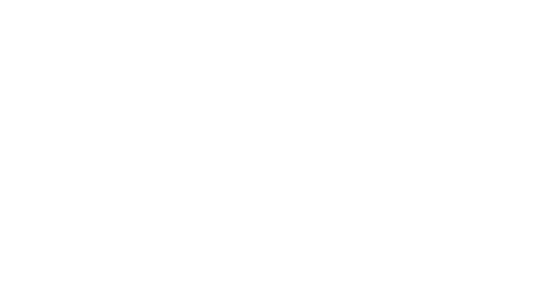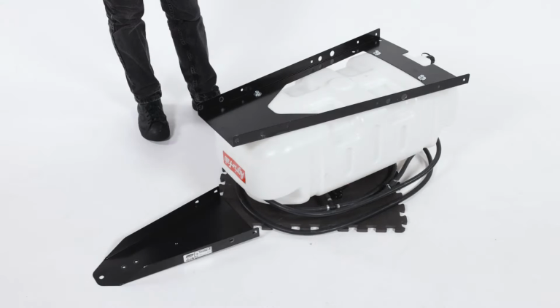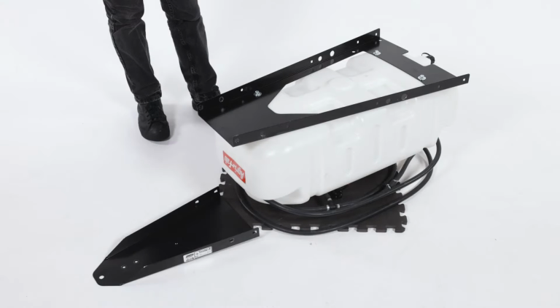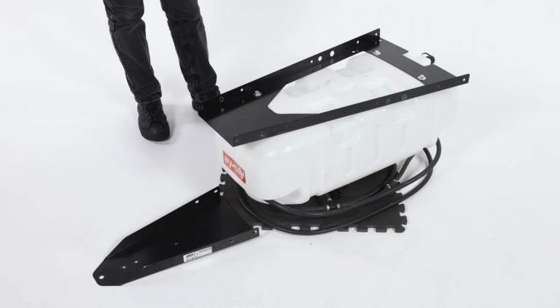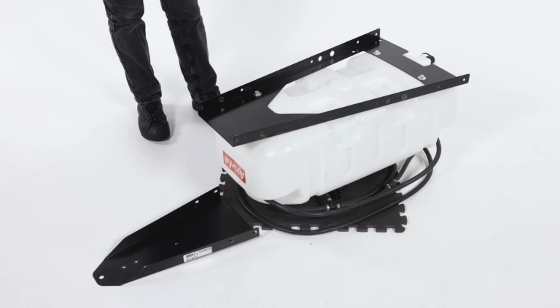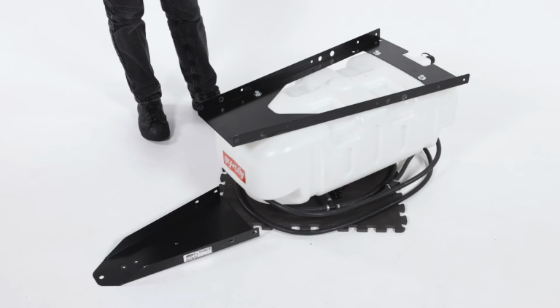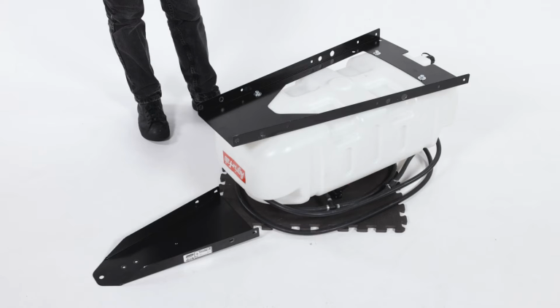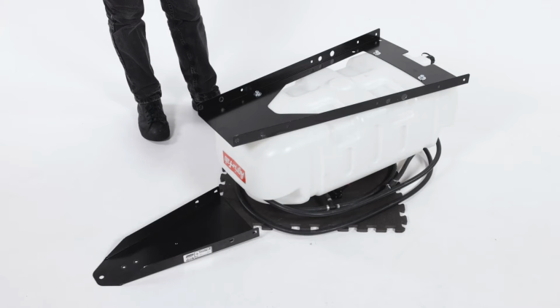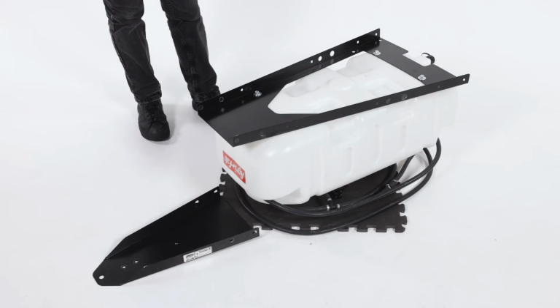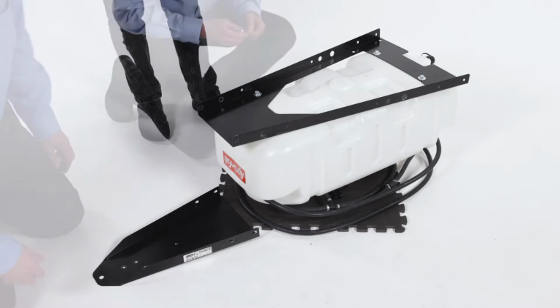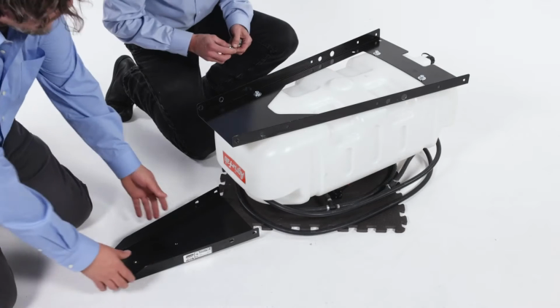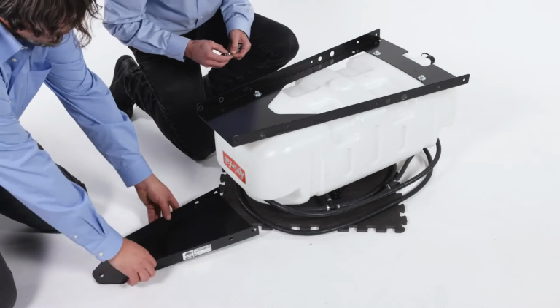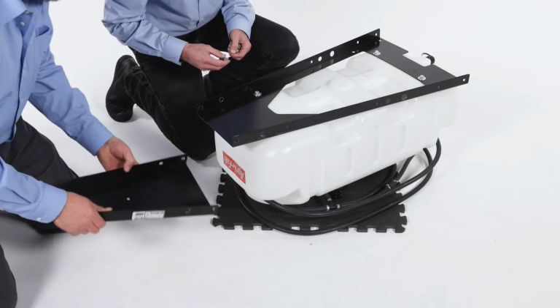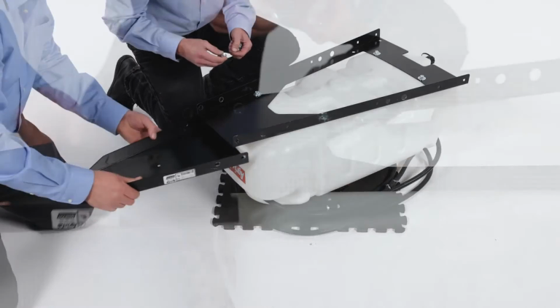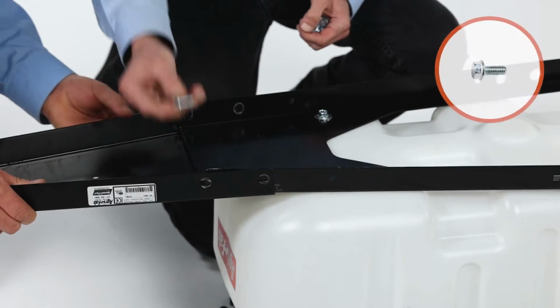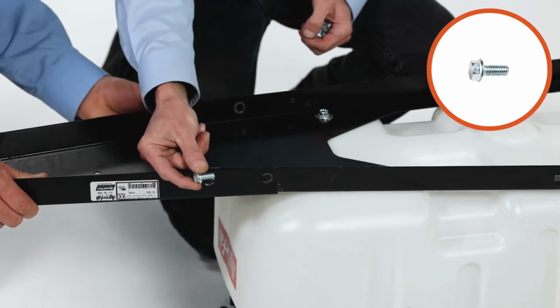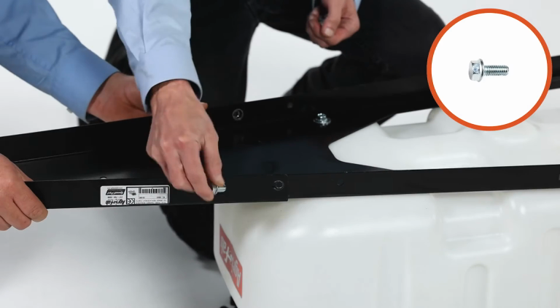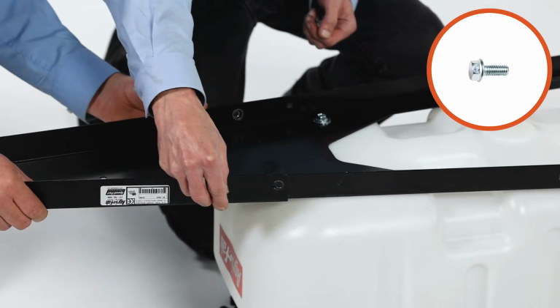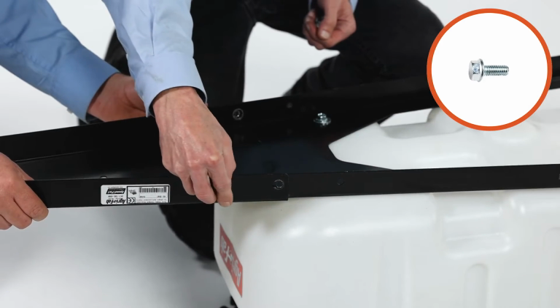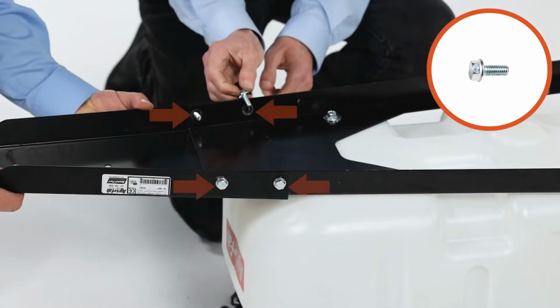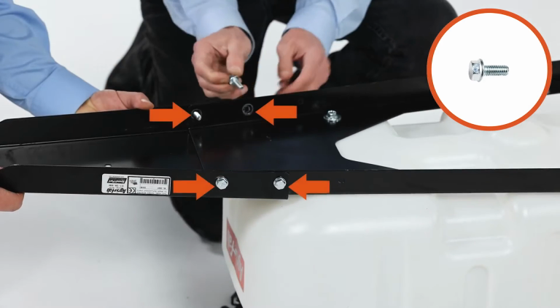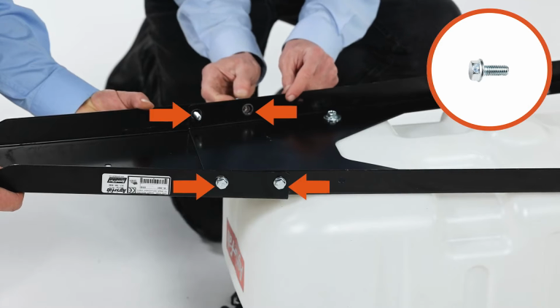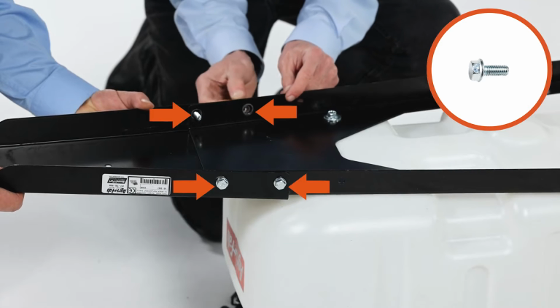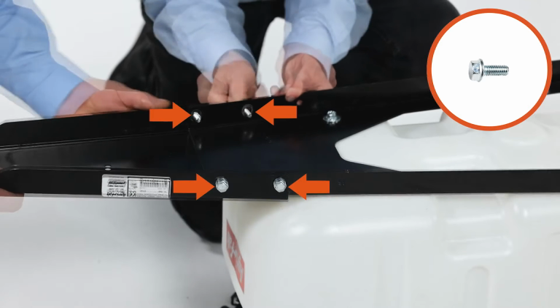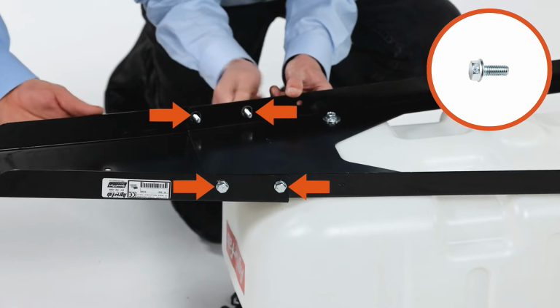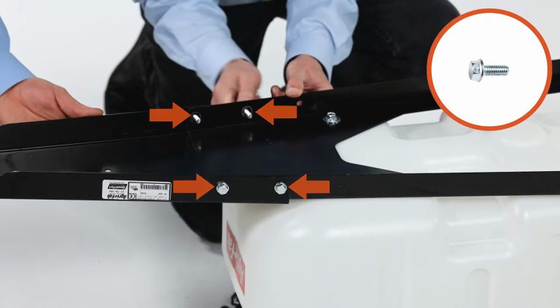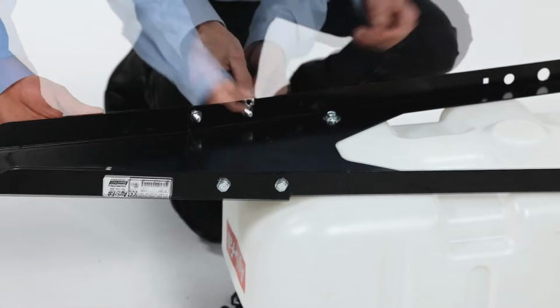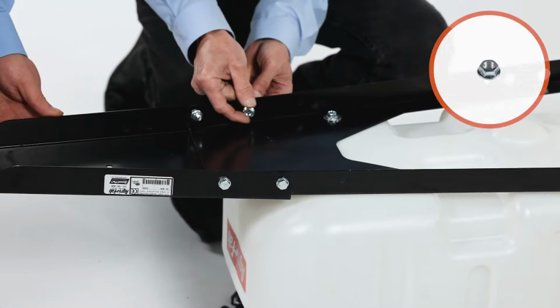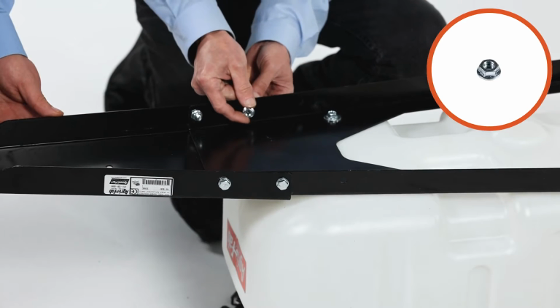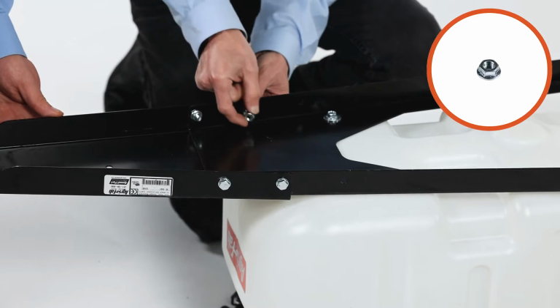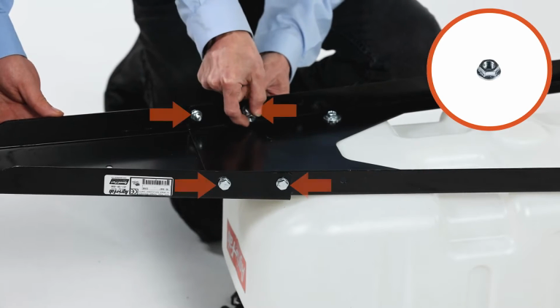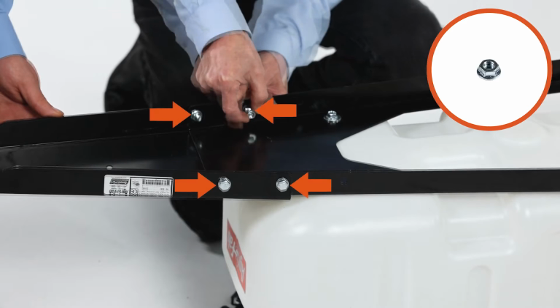To begin, place the sprayer assembly, Part 4, upside down on a protective surface. Then align the hitch triangle, Part 6, and fully secure it with 4 5/16 by 3/4-inch flange bolts, Part A, and 4 5/8-inch whizlock nuts, Part C.